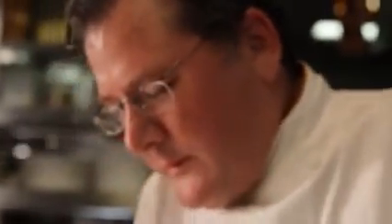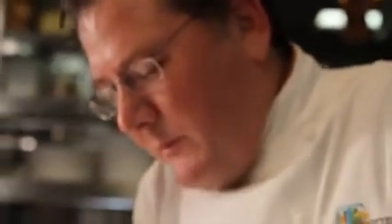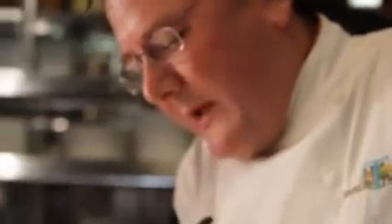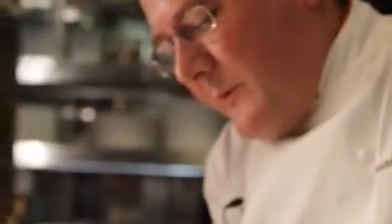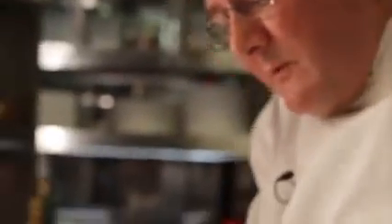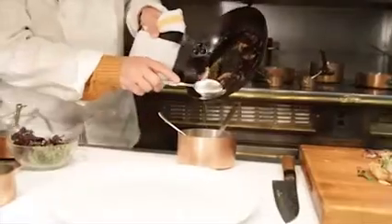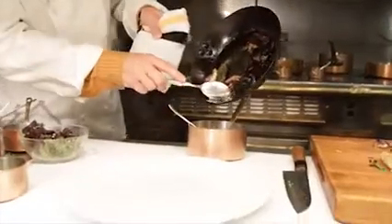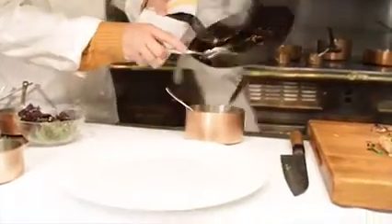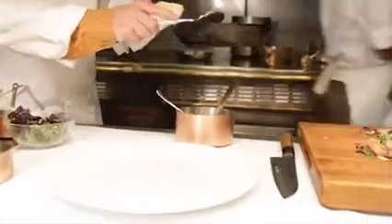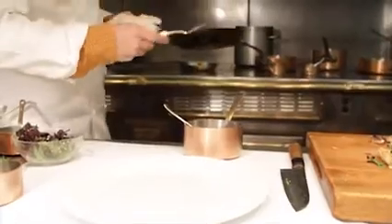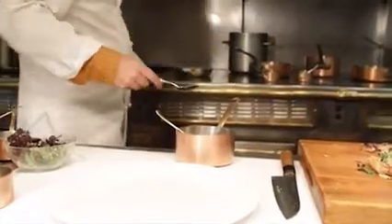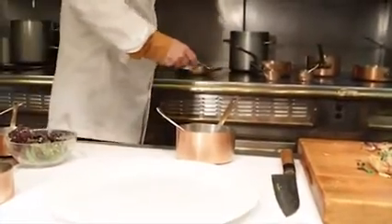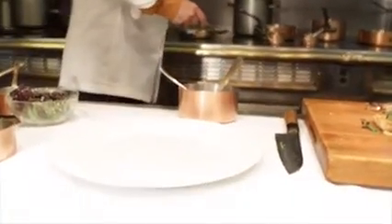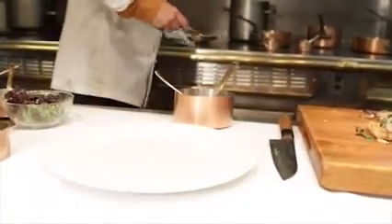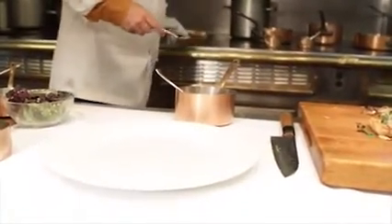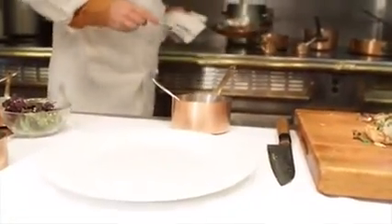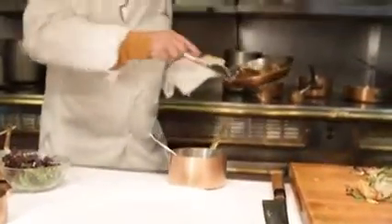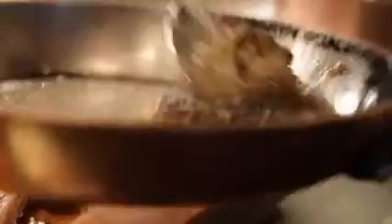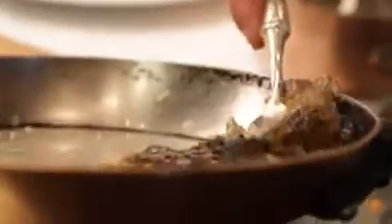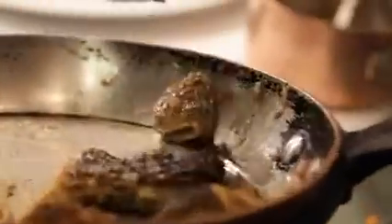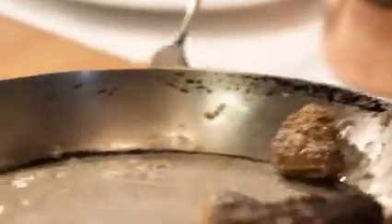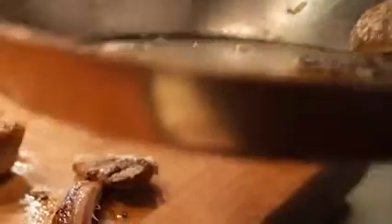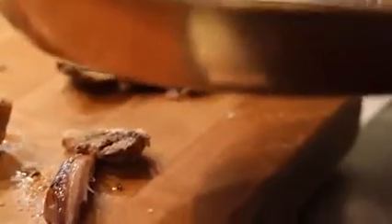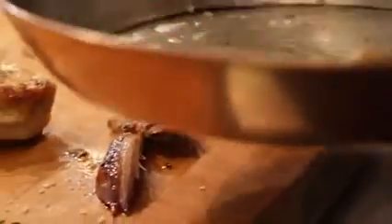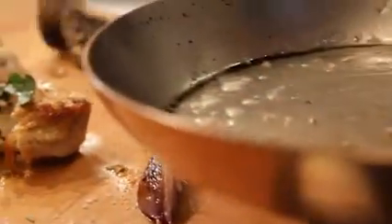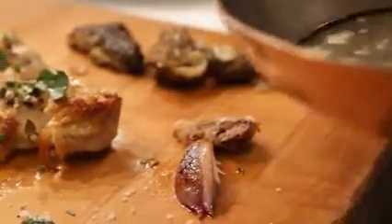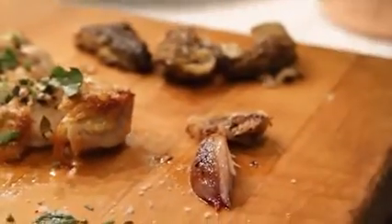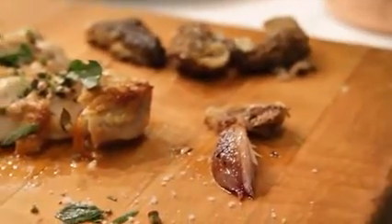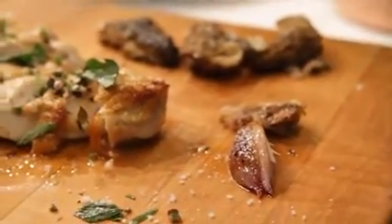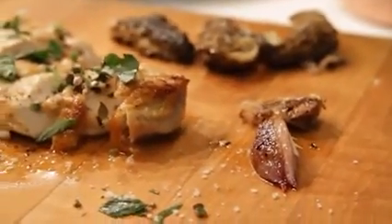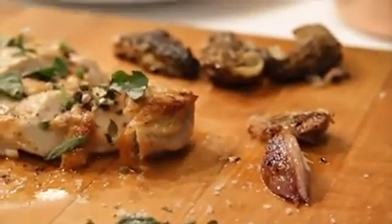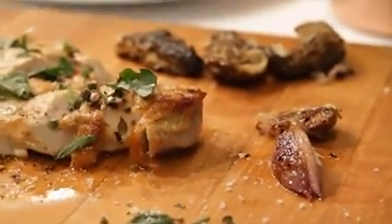A little bit of fat from the chicken skin, but just enough to give it flavor. And finally, I have some morel mushrooms. And then we're ready to go. So I'm going to cut these slightly — a couple pieces.